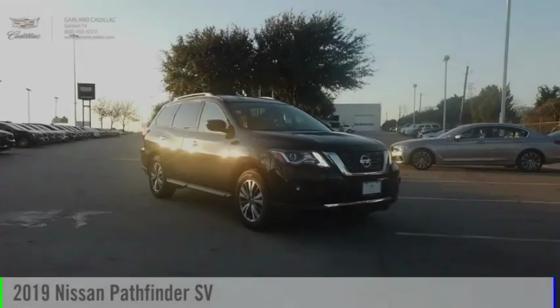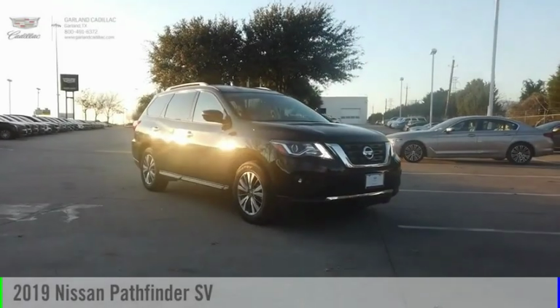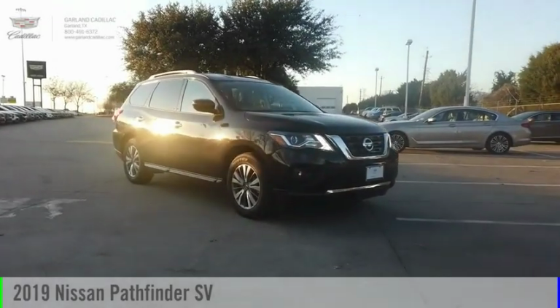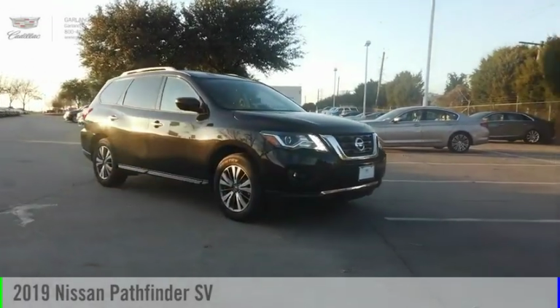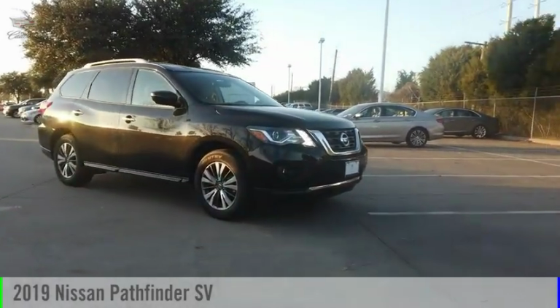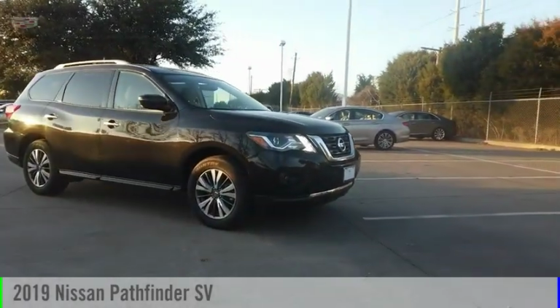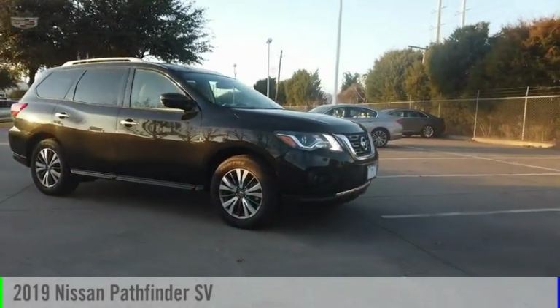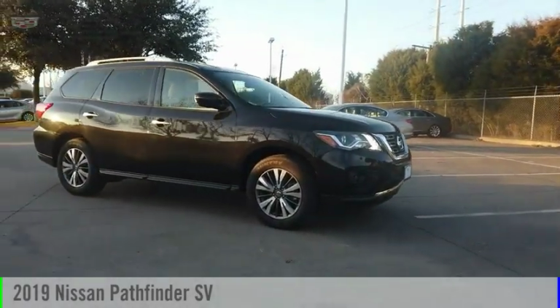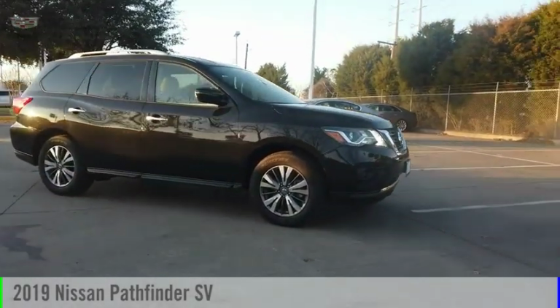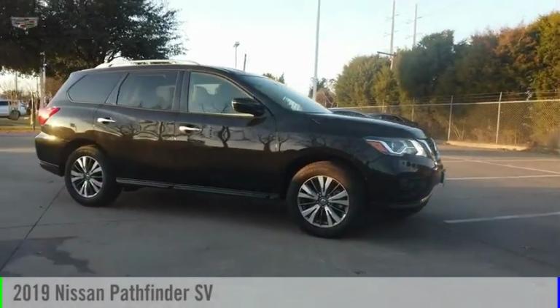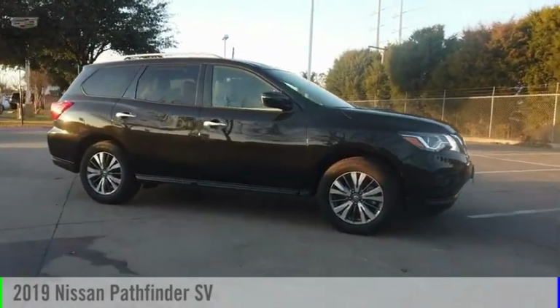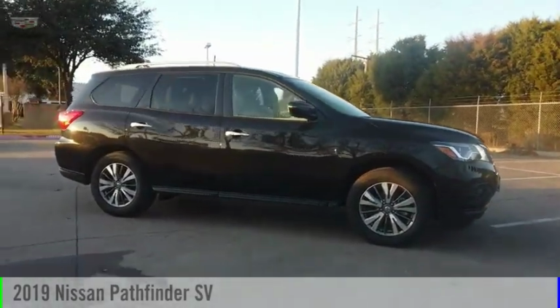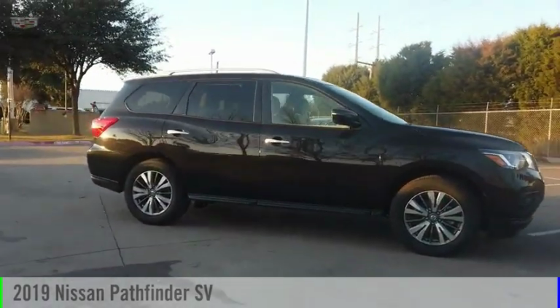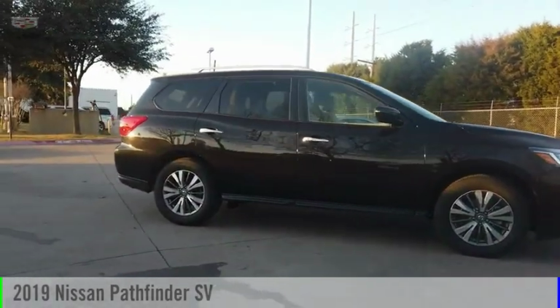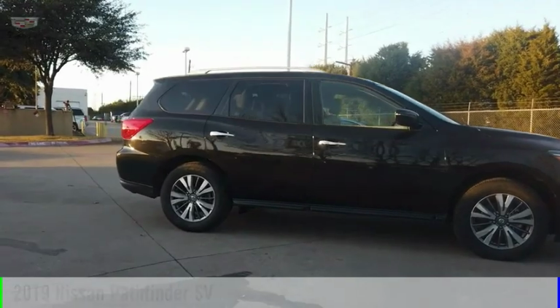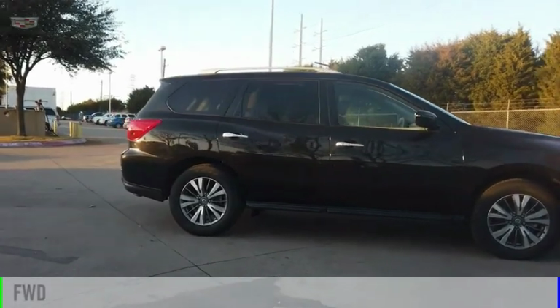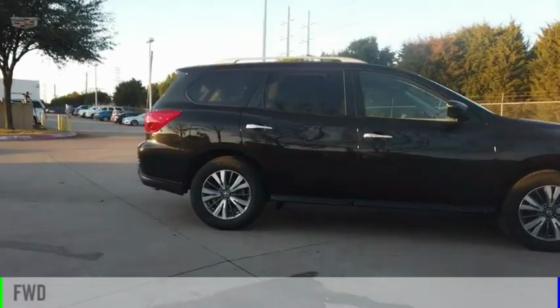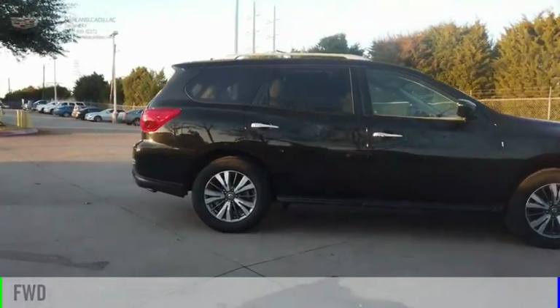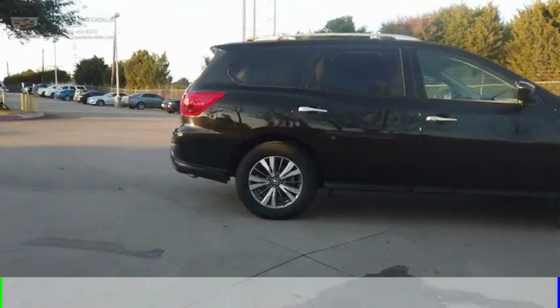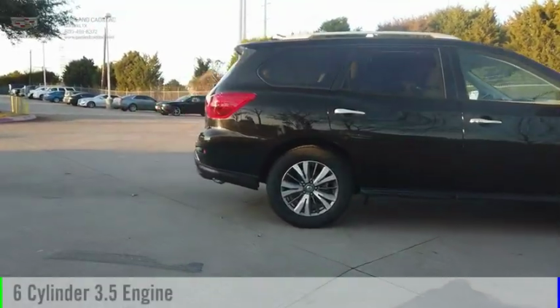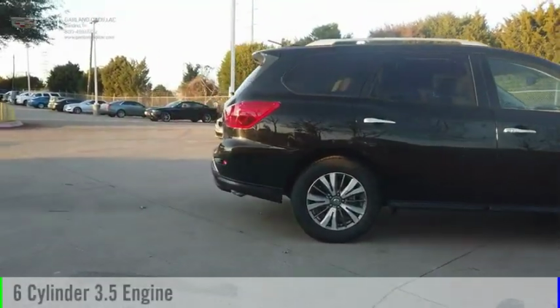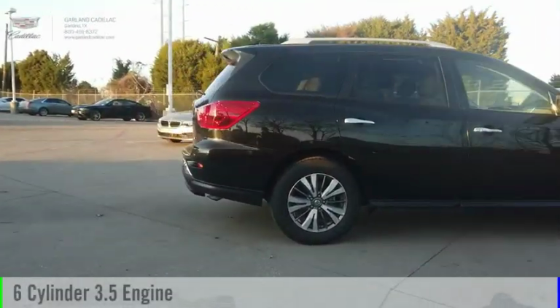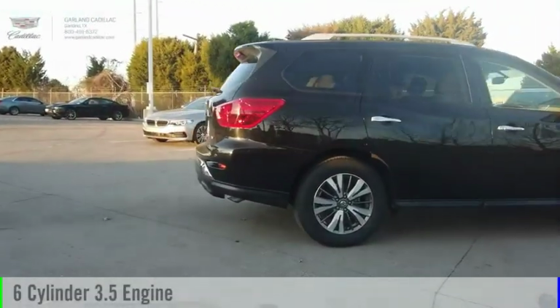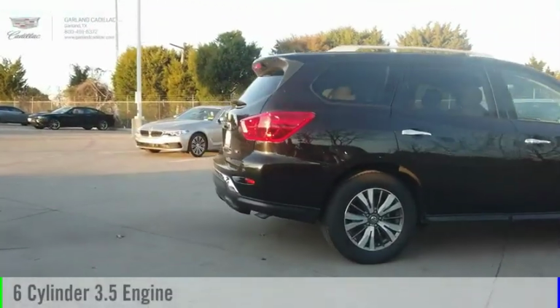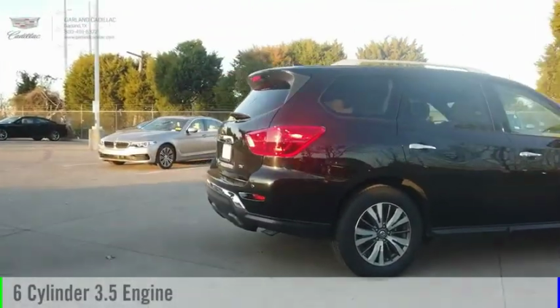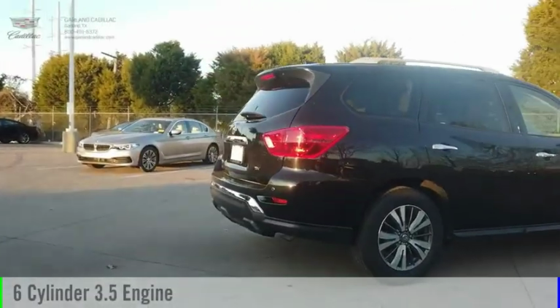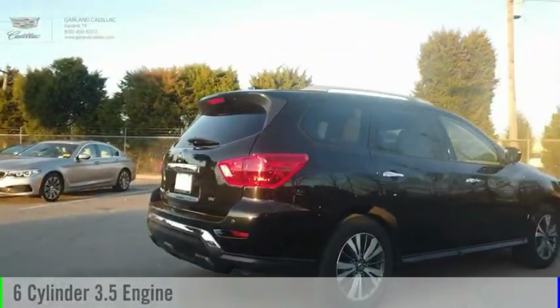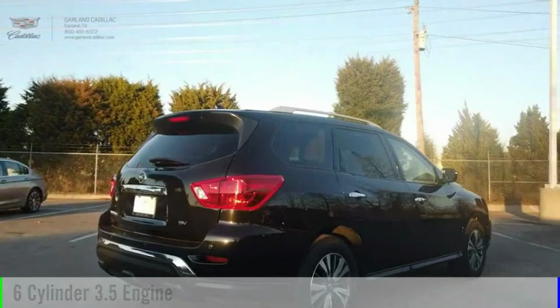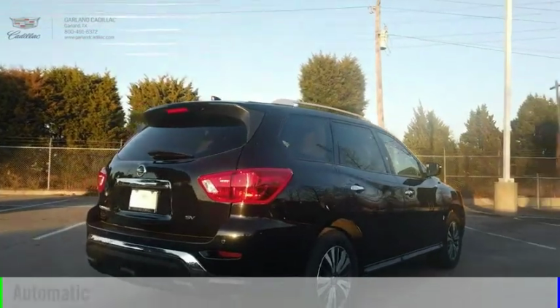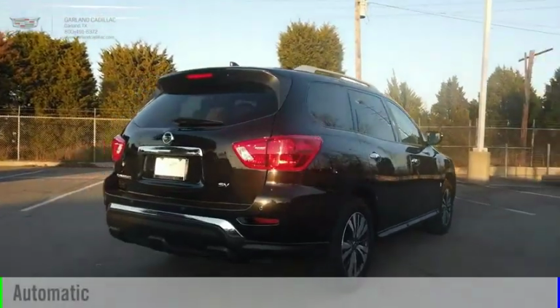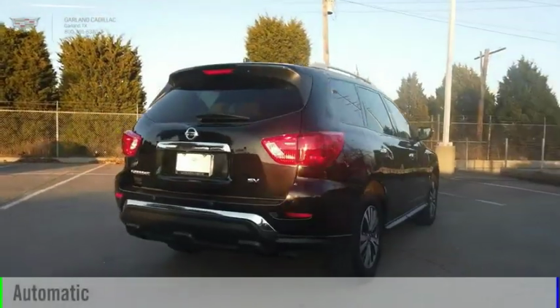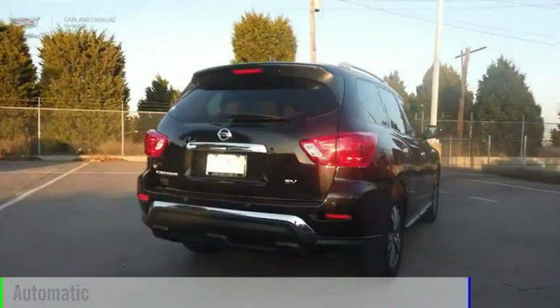We are pleased to show you the 2019 Pathfinder. This vehicle is powered by a front-wheel drive, six-cylinder, 3.5-liter engine, and comes with an automatic transmission.